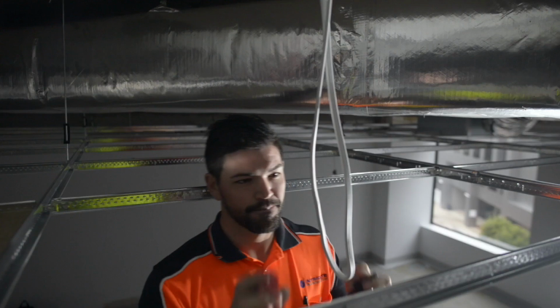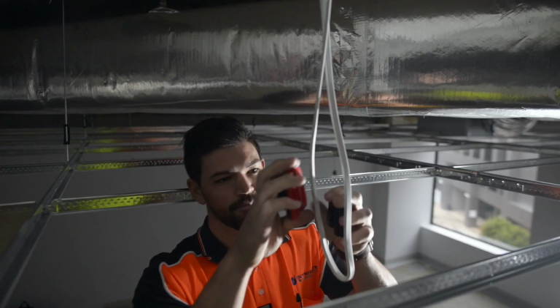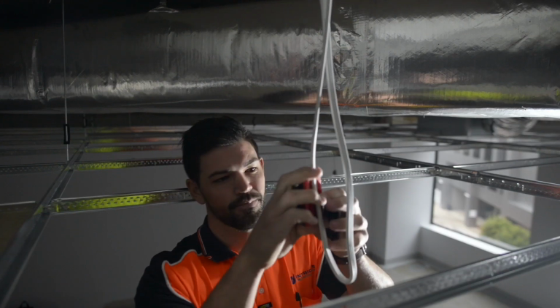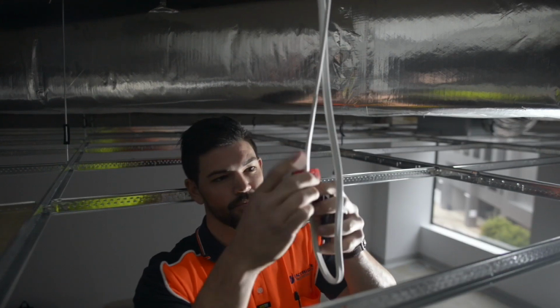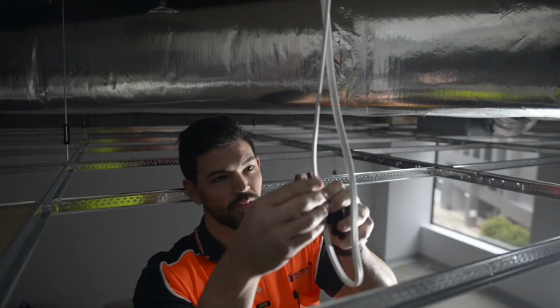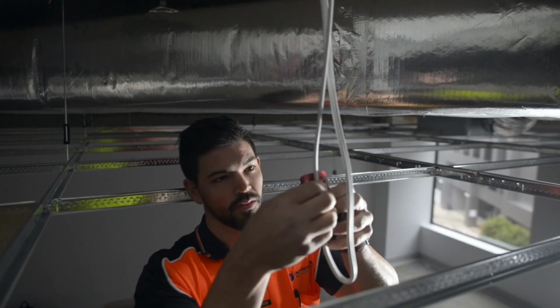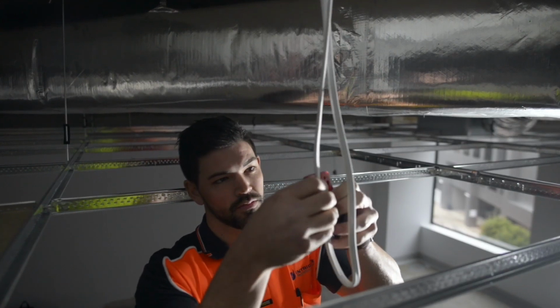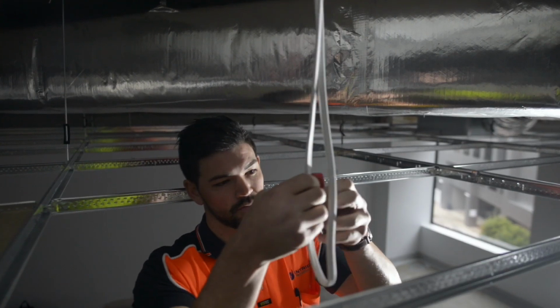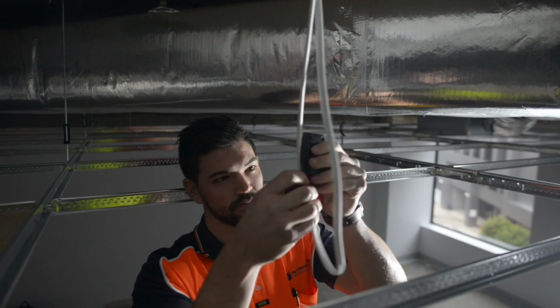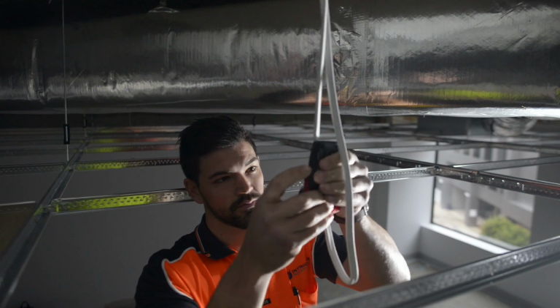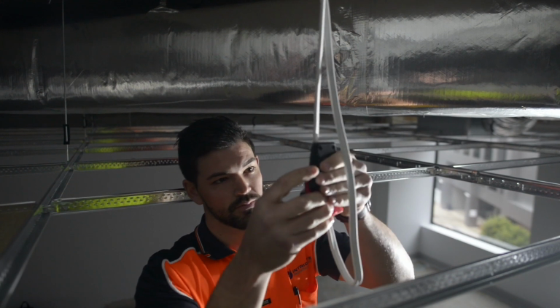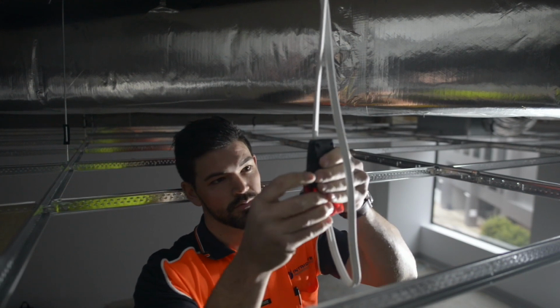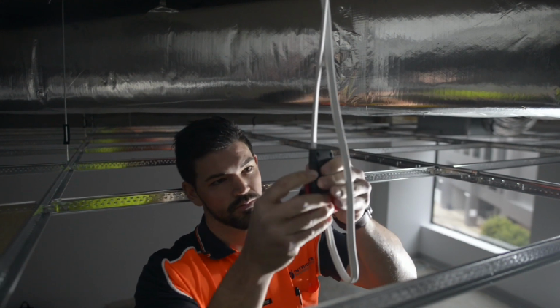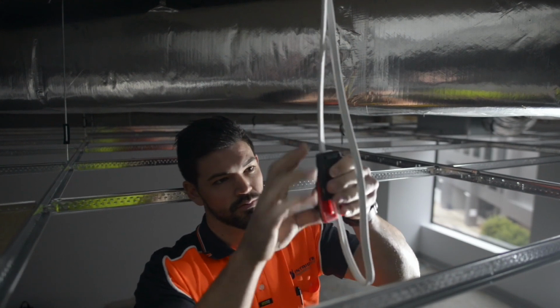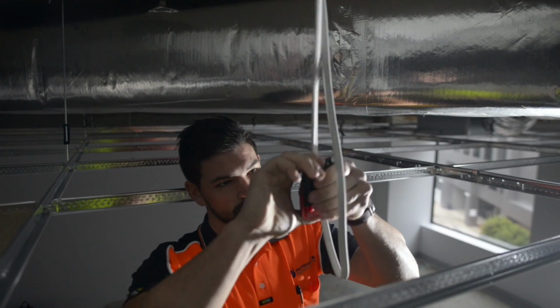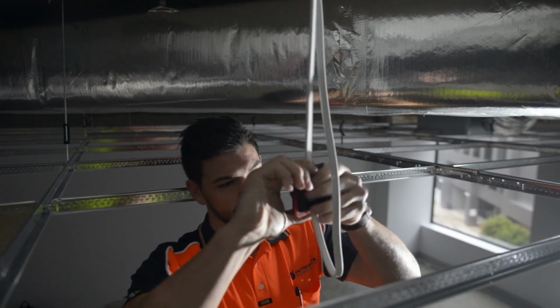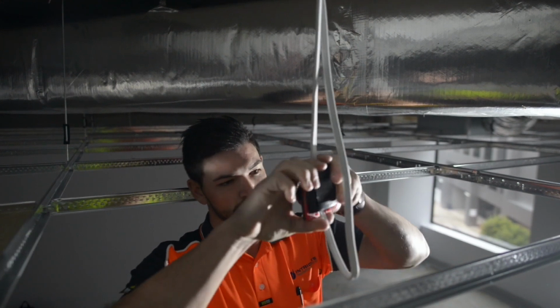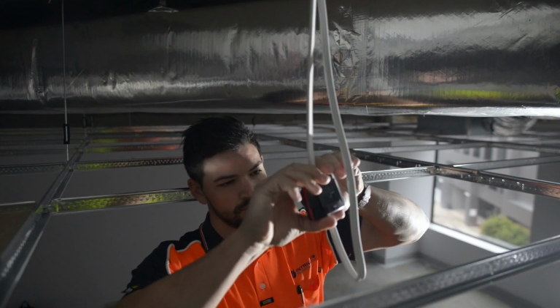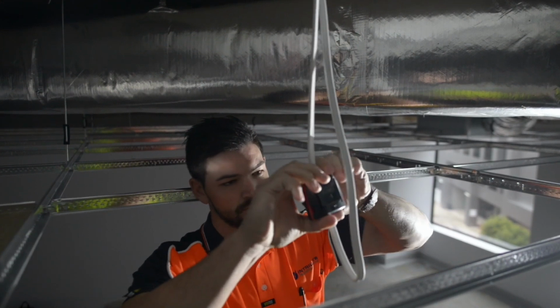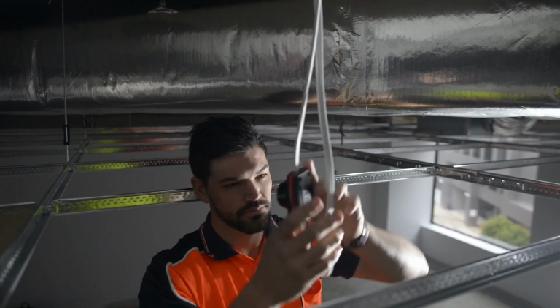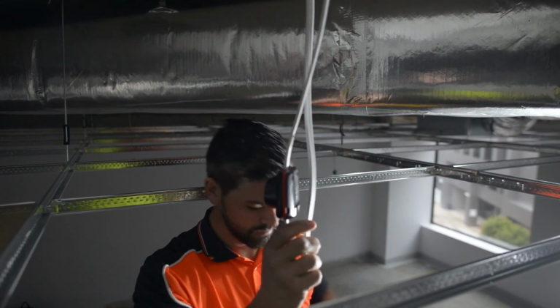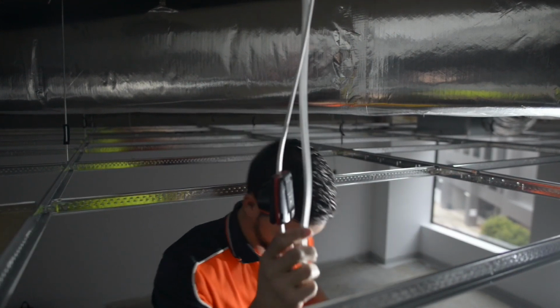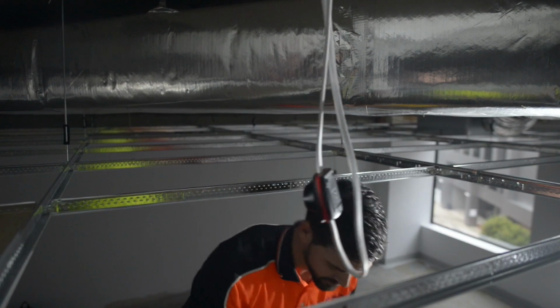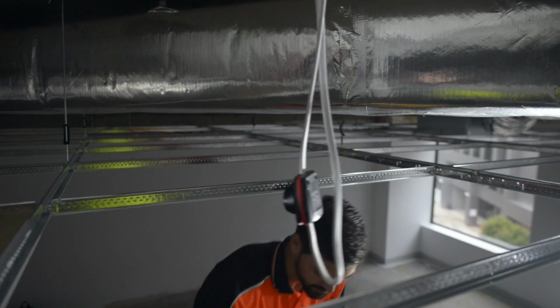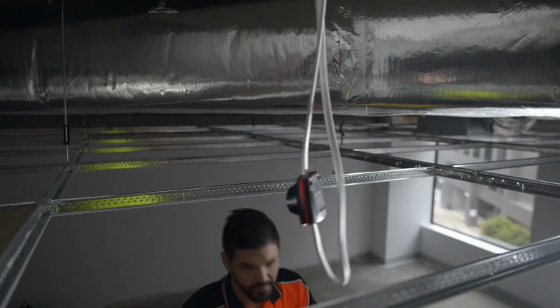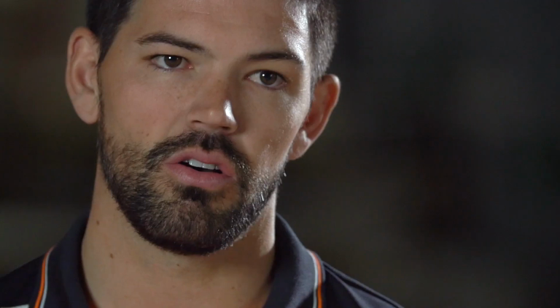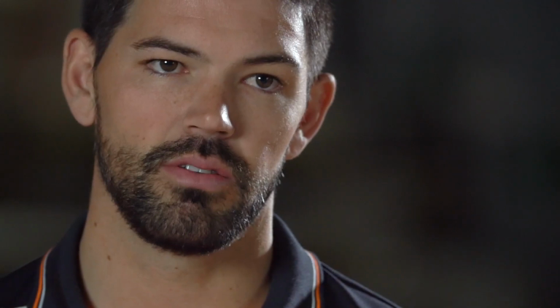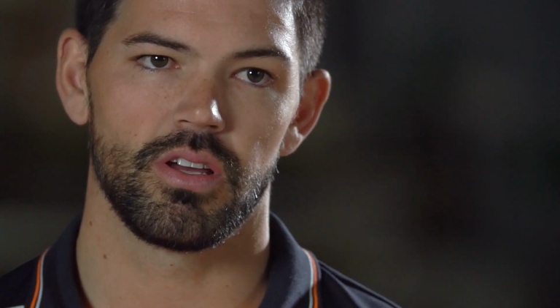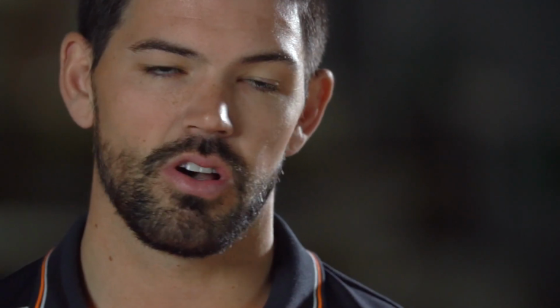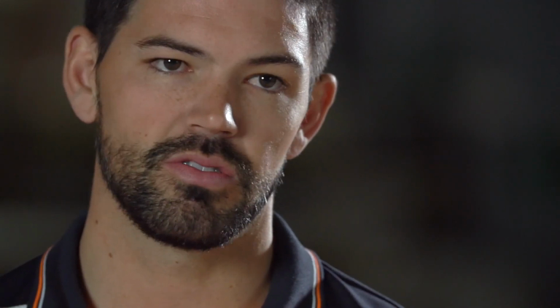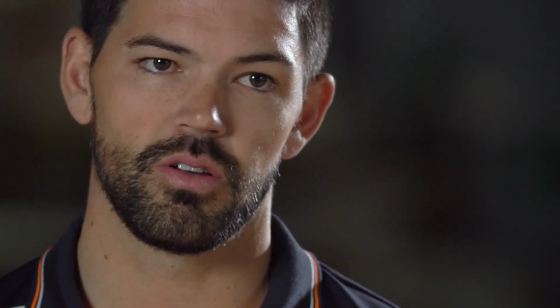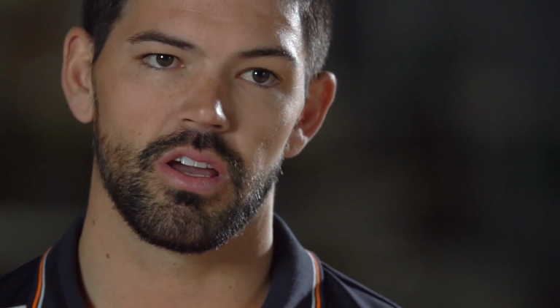Obviously they take a bit of getting used to like any new product, but compared to the quick connect and that sort of thing they're unreal. You don't need any tools, the packaging is easy to hold, and you just tie the belt on and away you go.